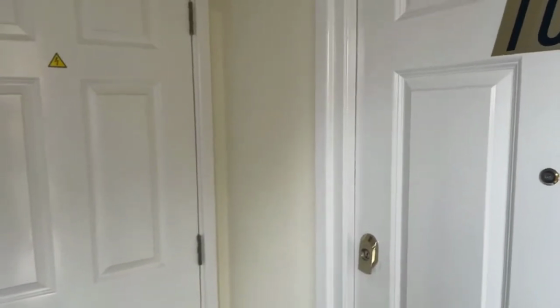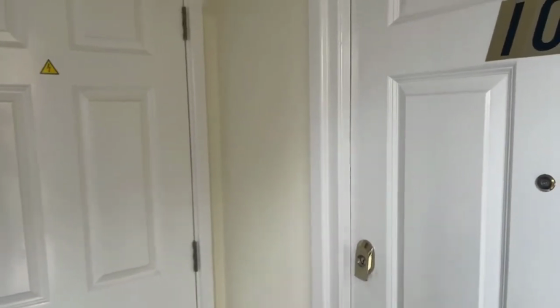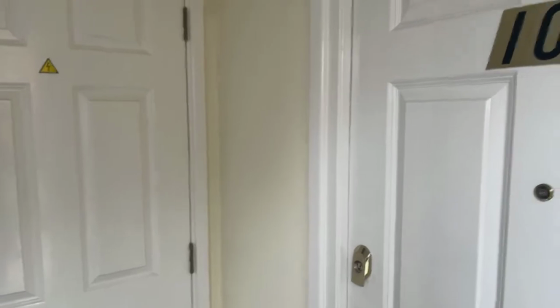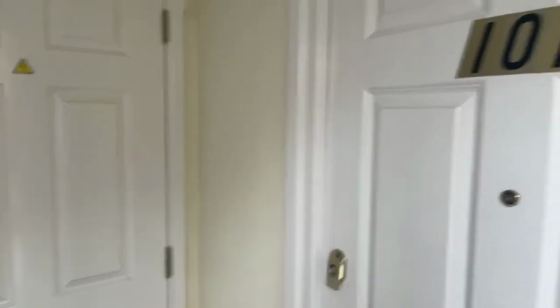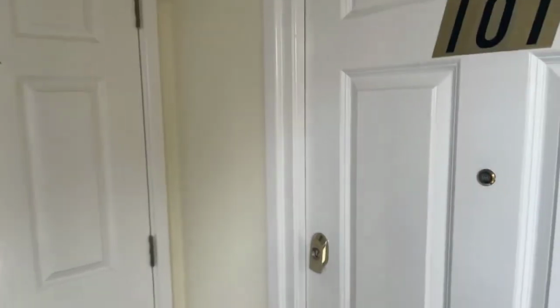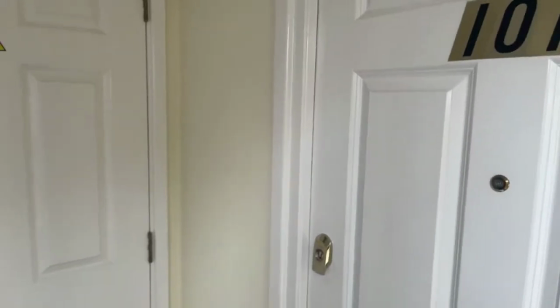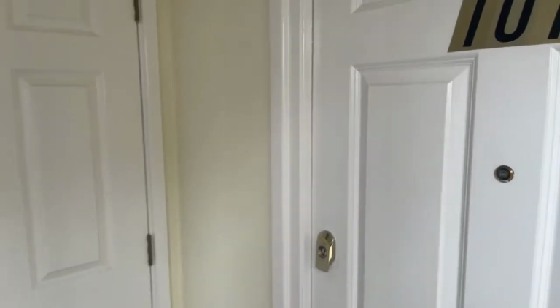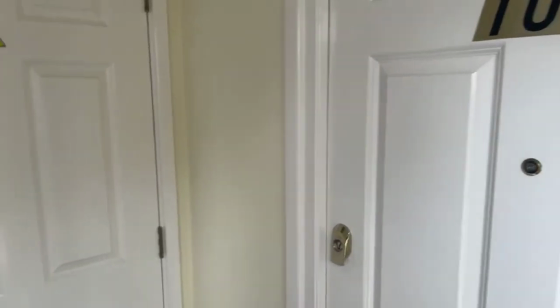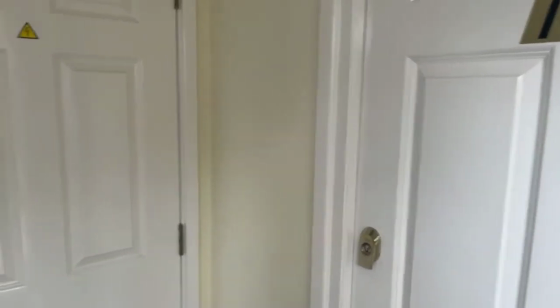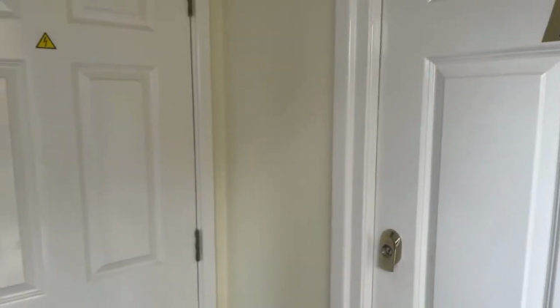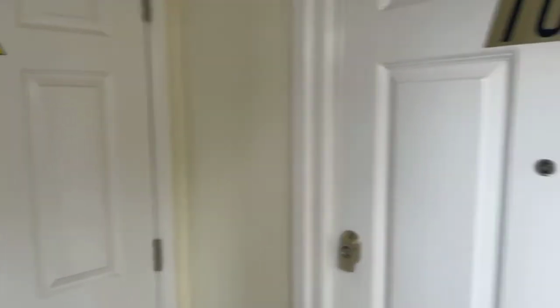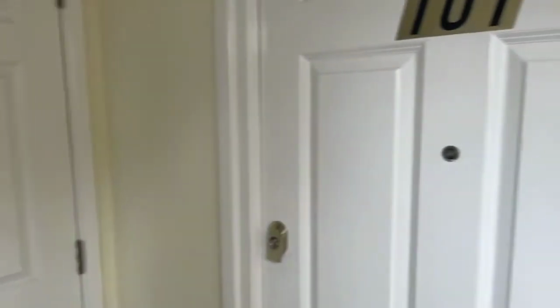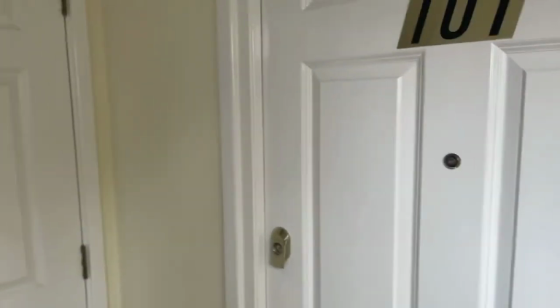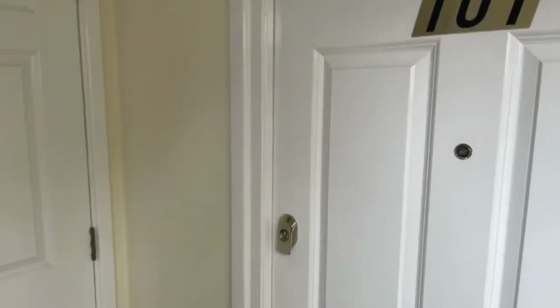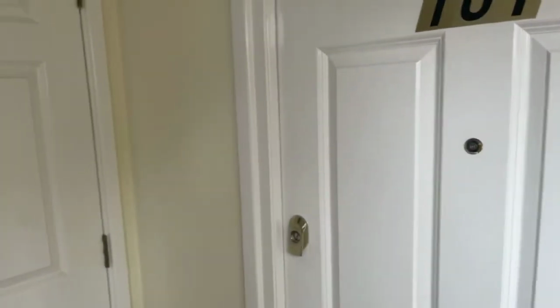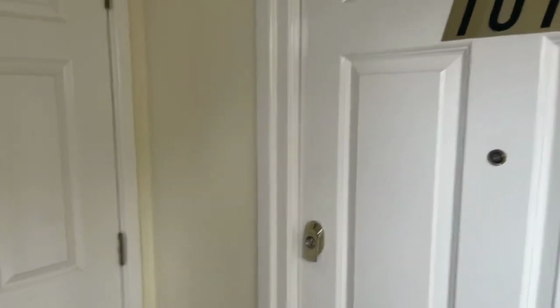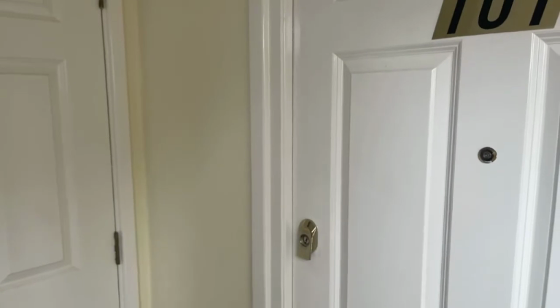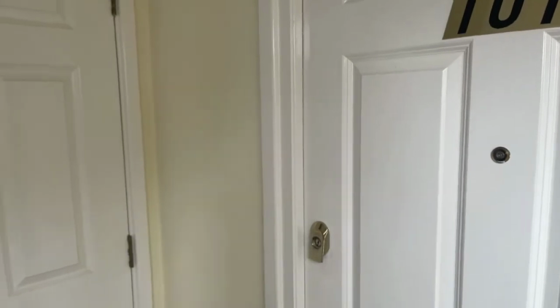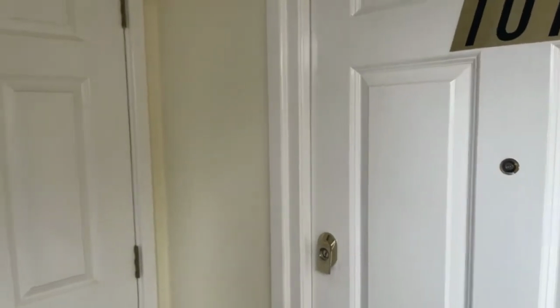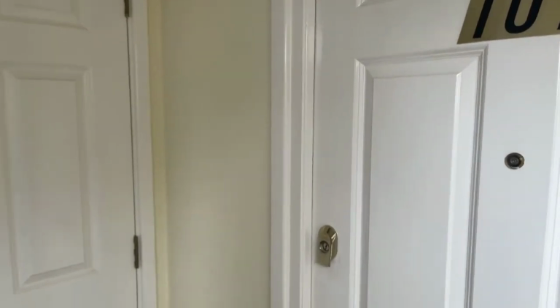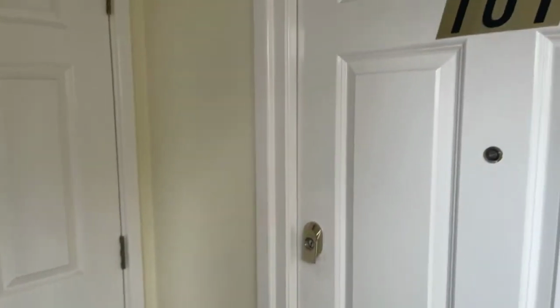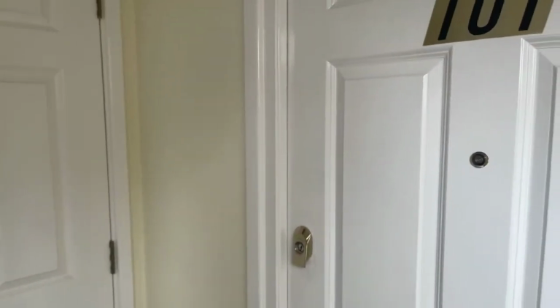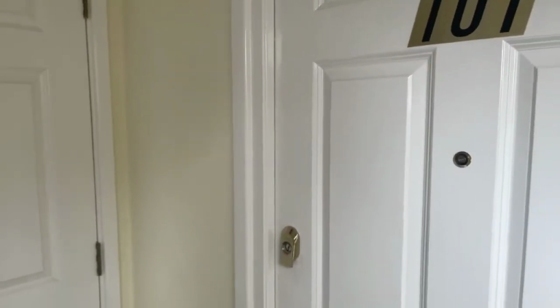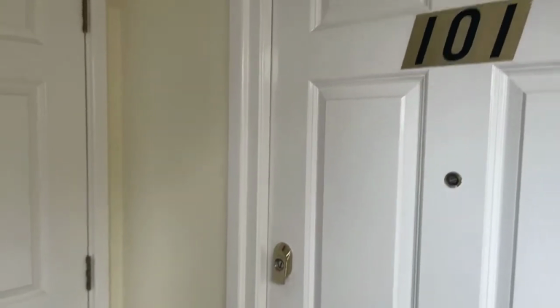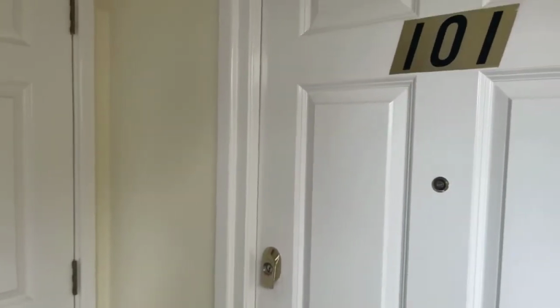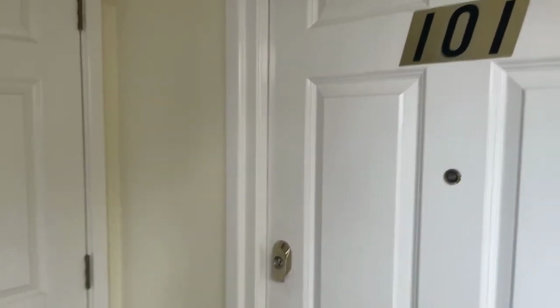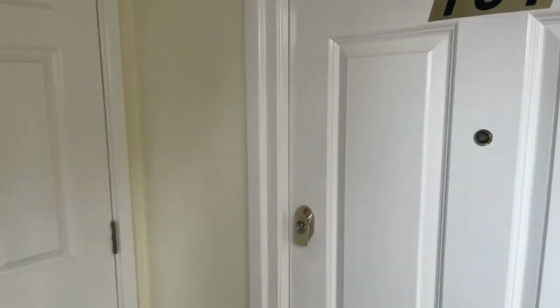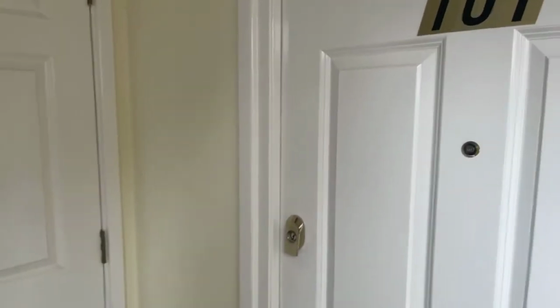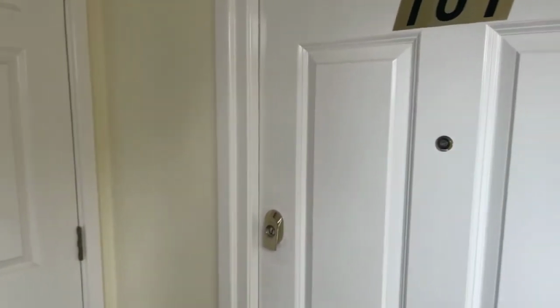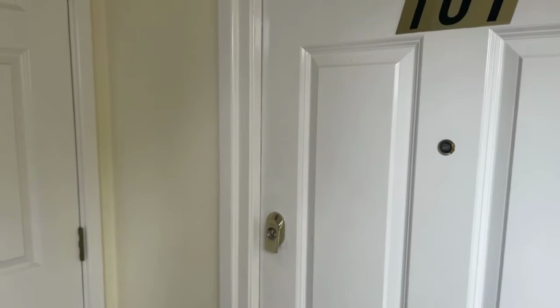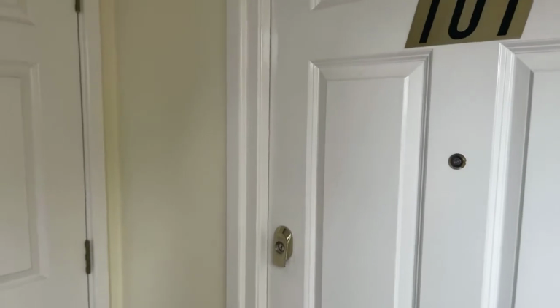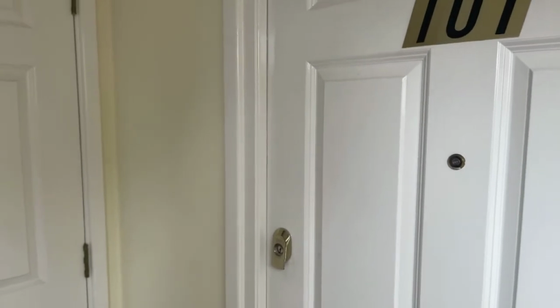Good morning and welcome to the live viewing this morning of Station Road West in Canterbury. This is a two bedroom ground floor flat for £795 per month and it is available from the beginning of May.